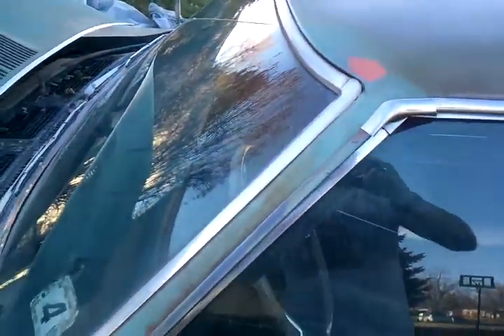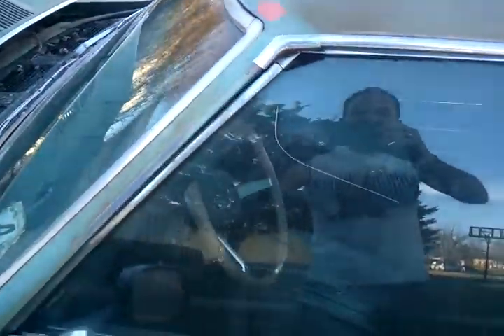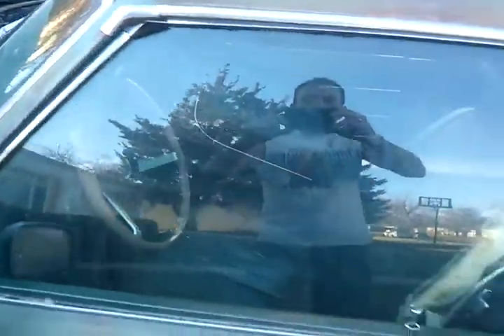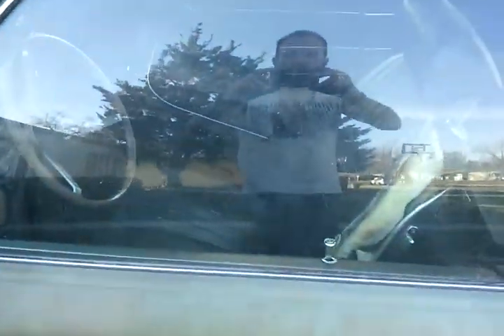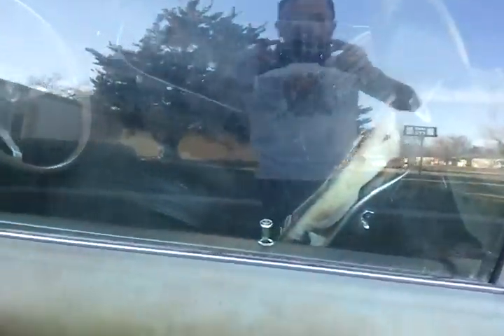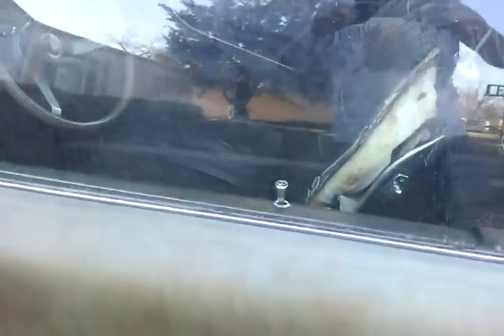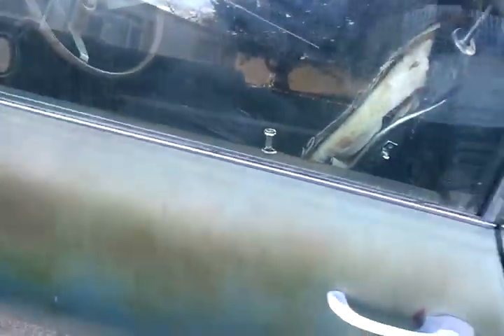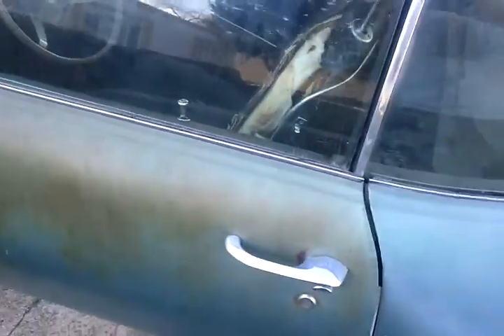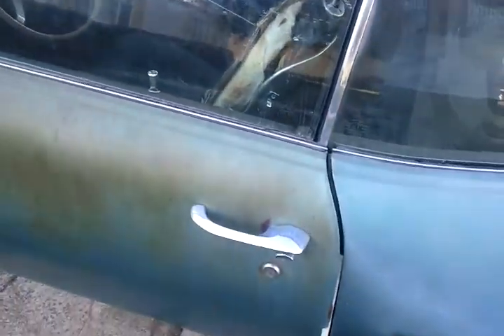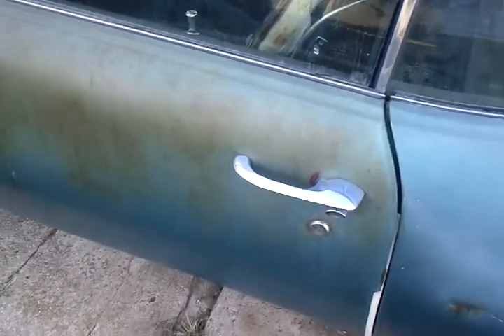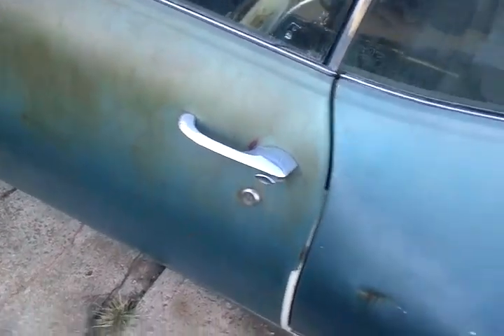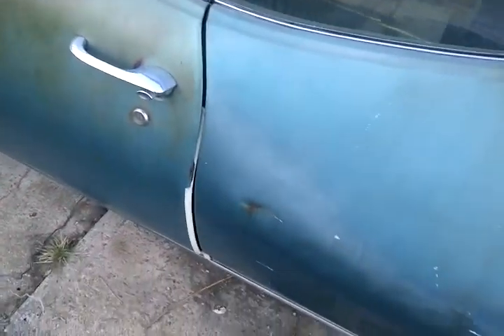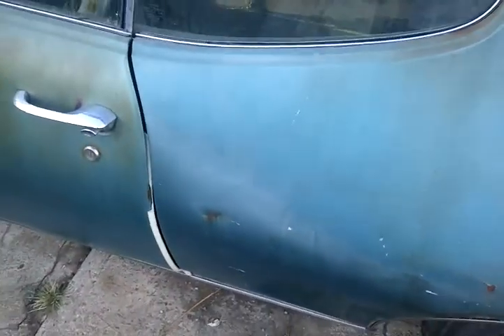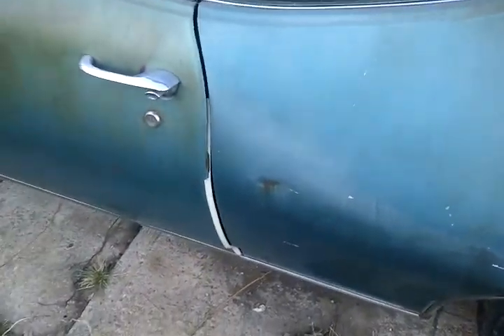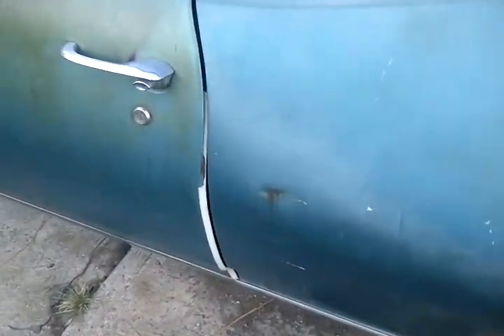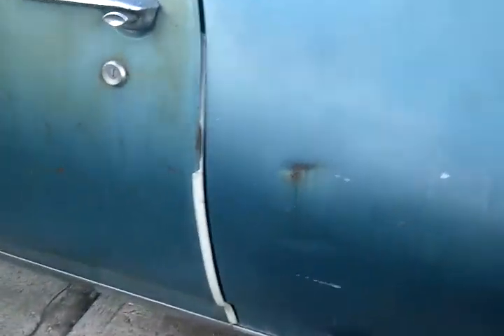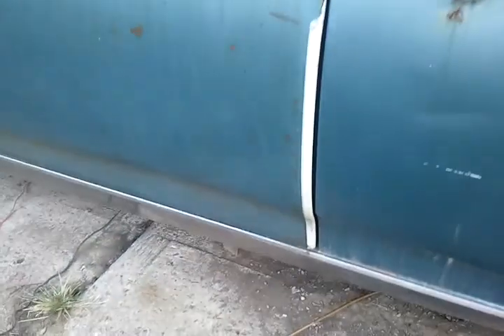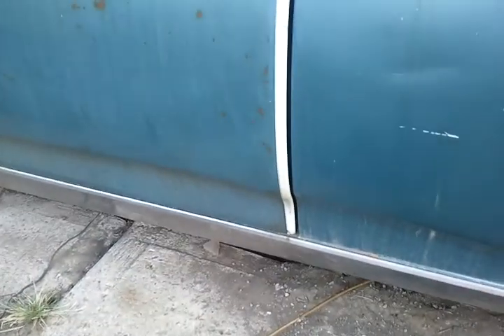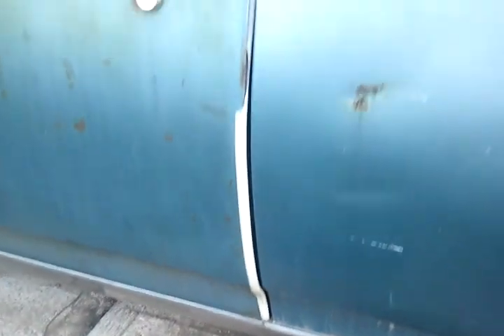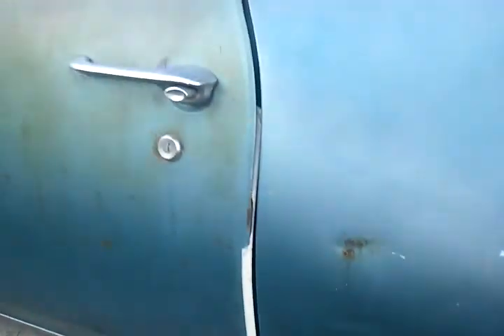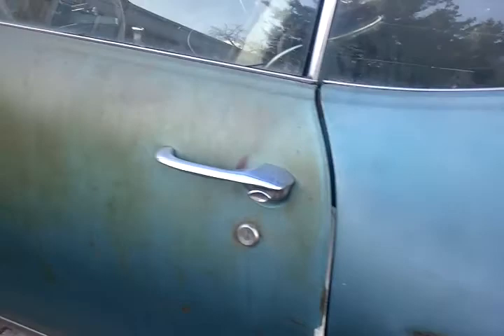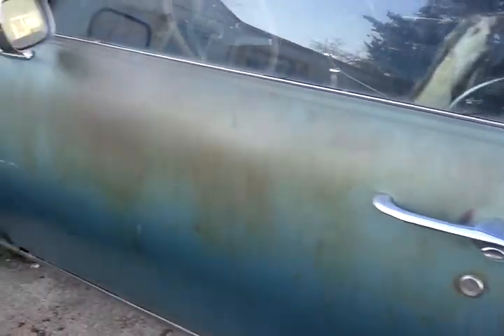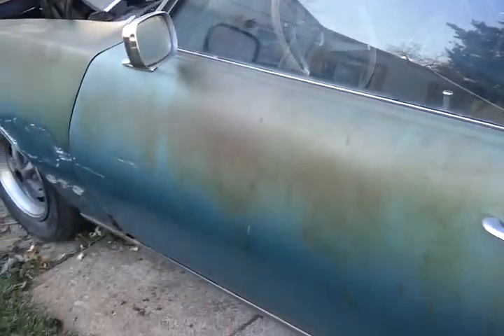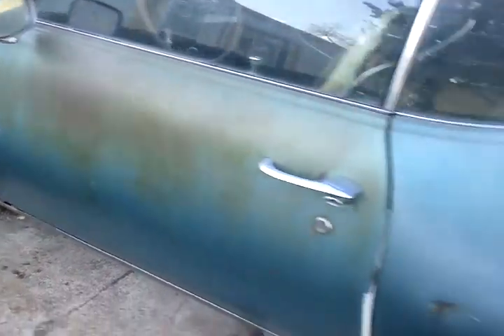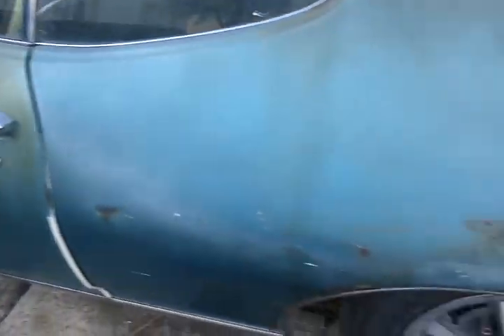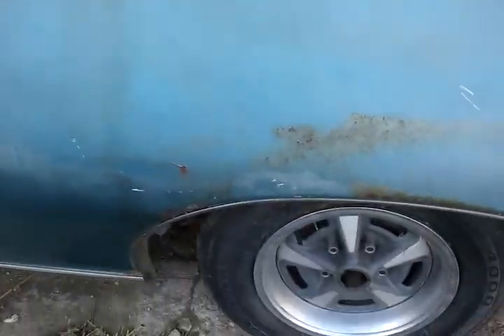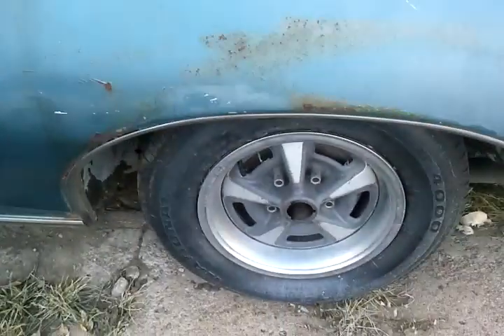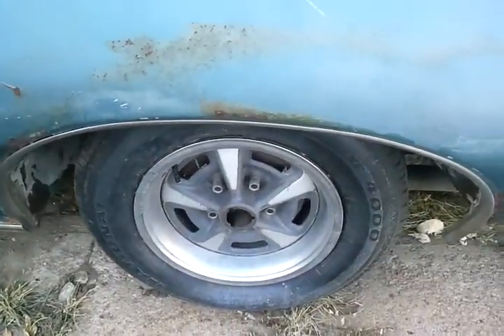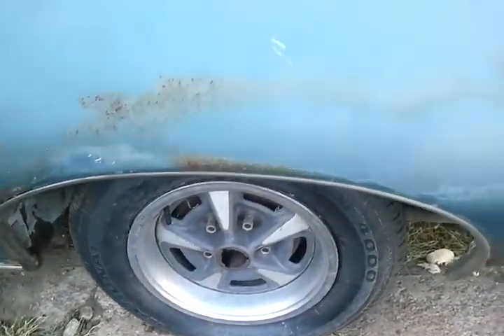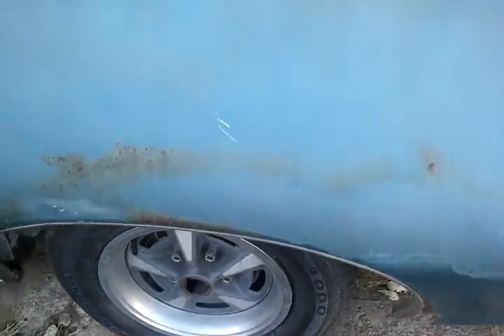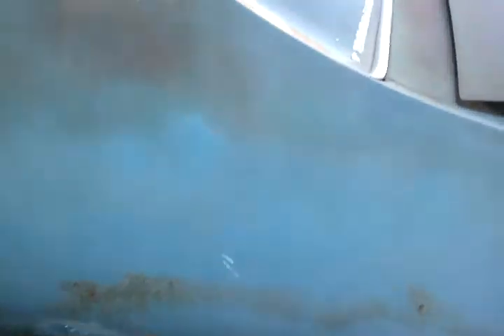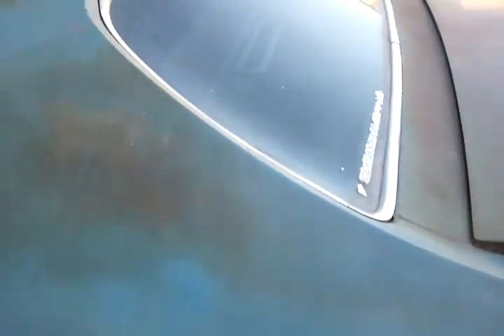It's got the original windshield in it. Torn driver's seat. Some stripping that needs to be taken off for the door handles, or door jams, whatever that is.